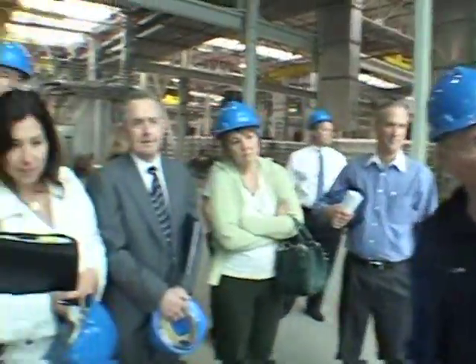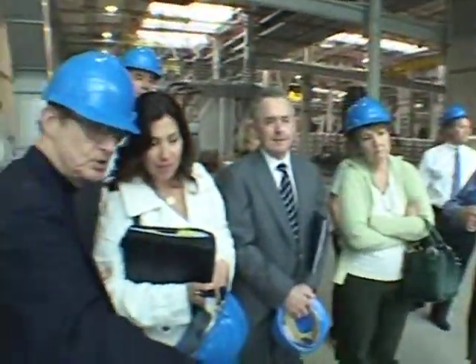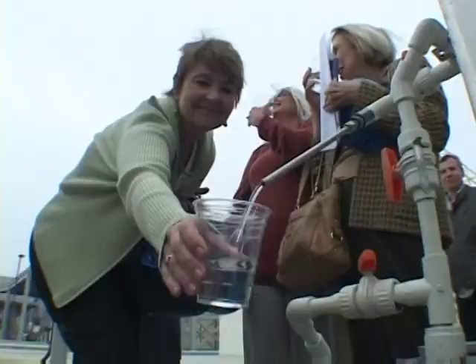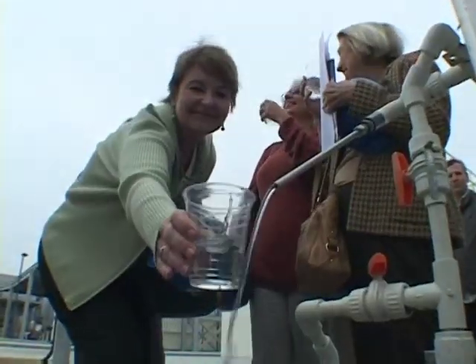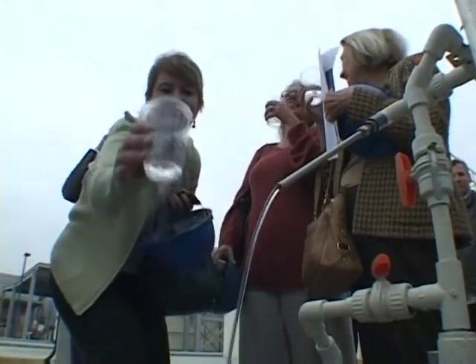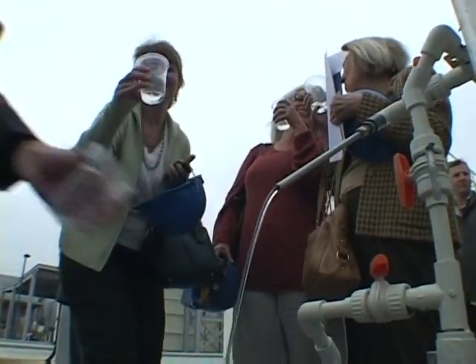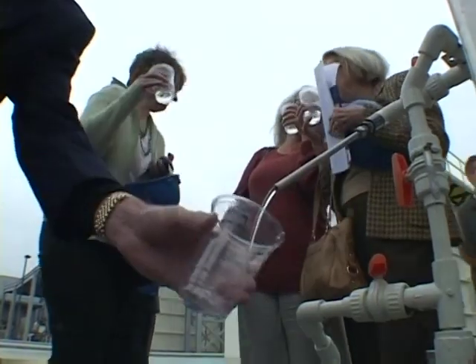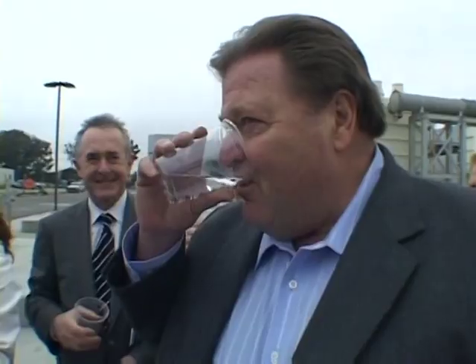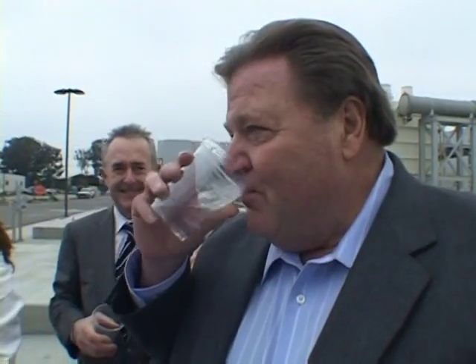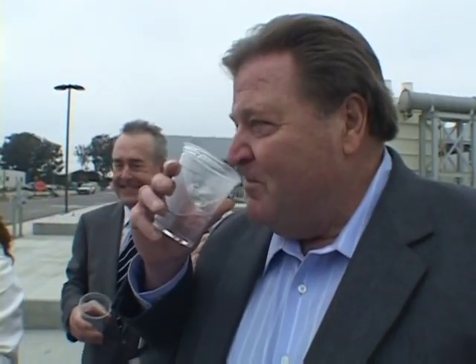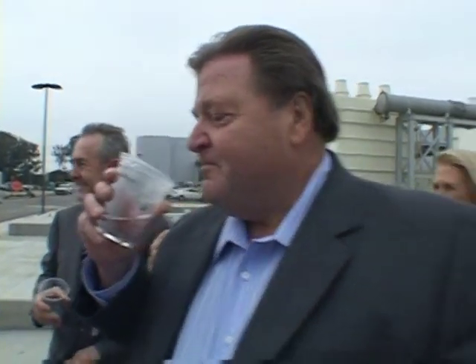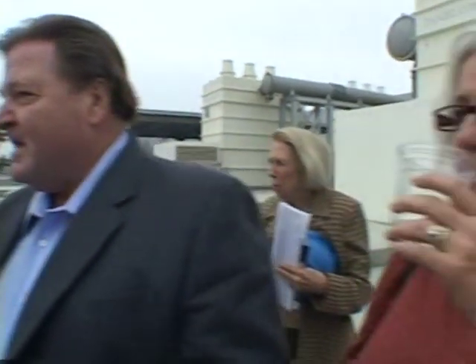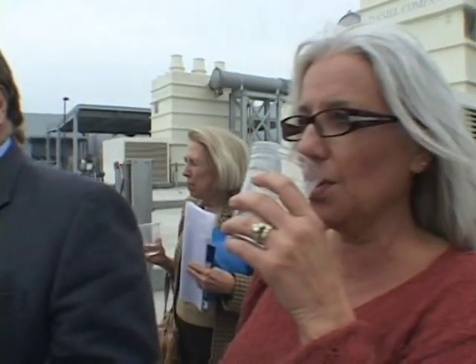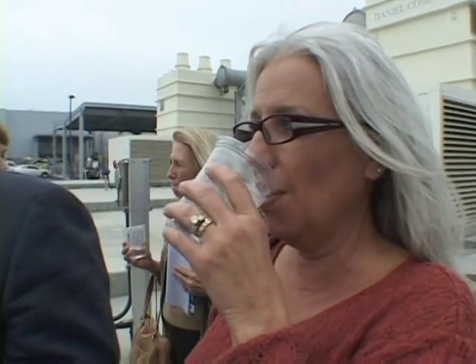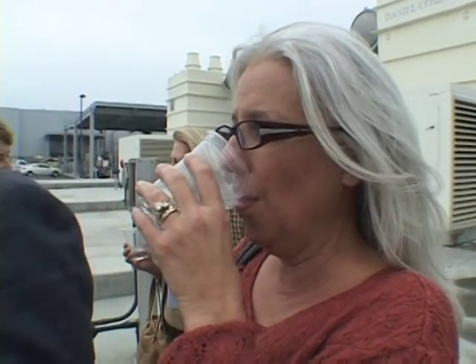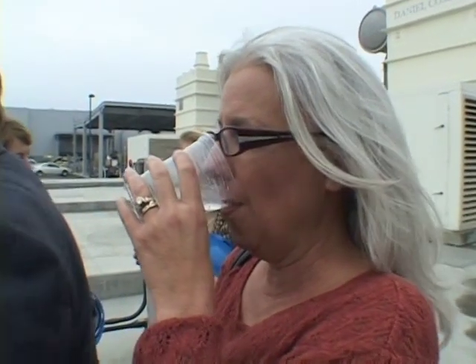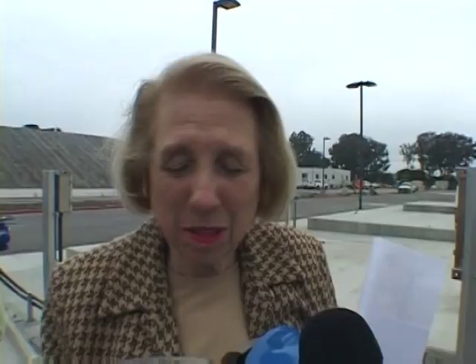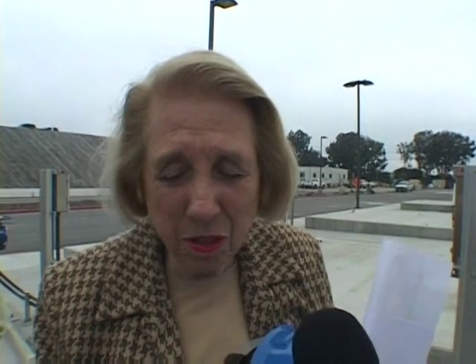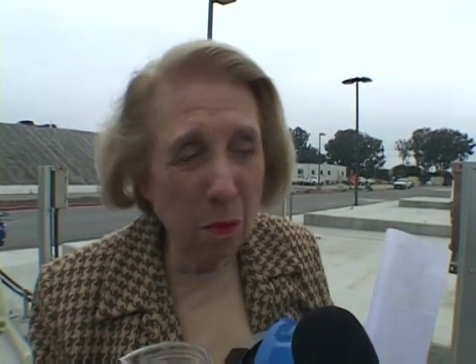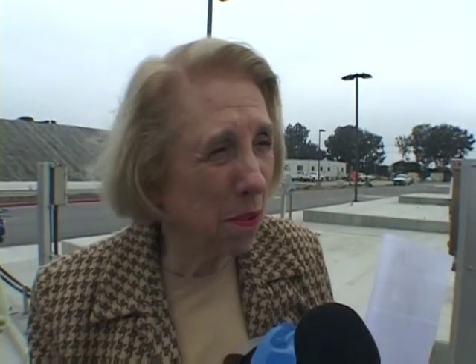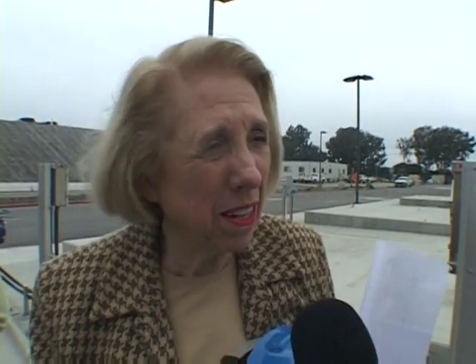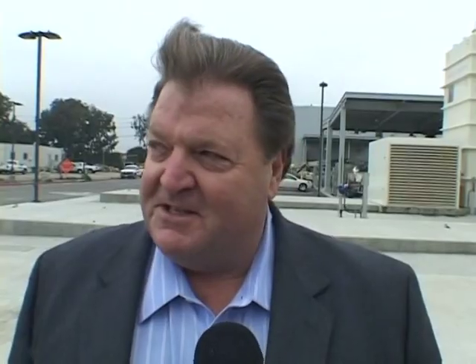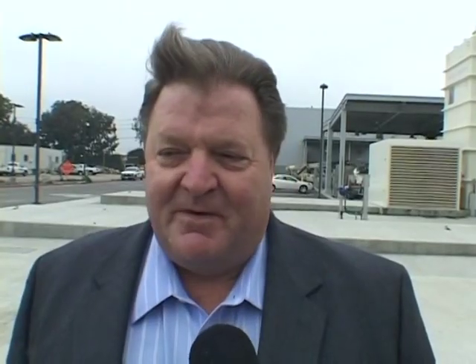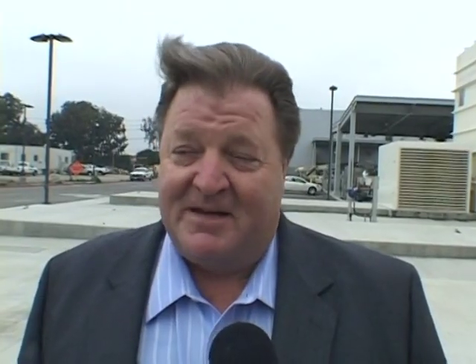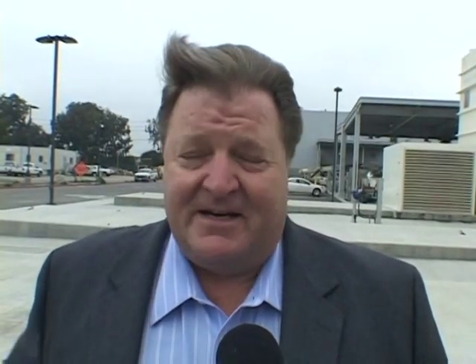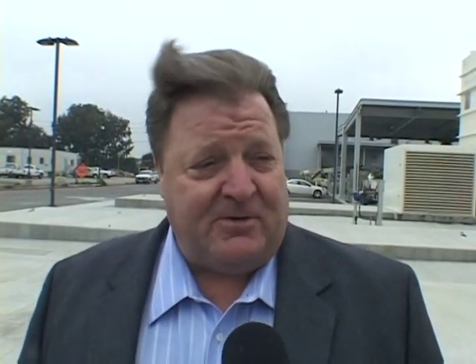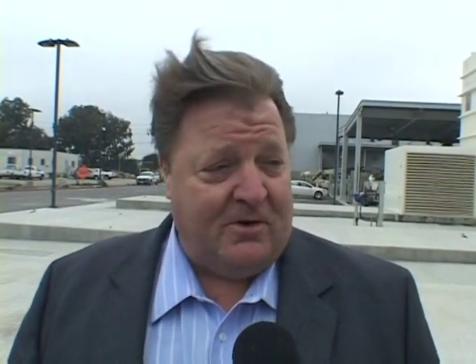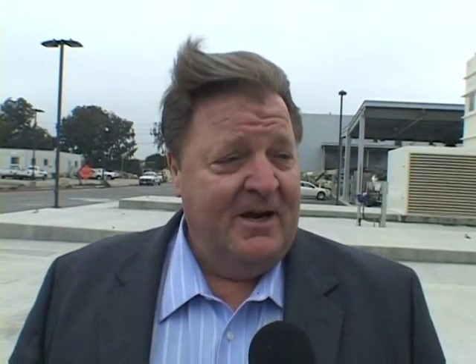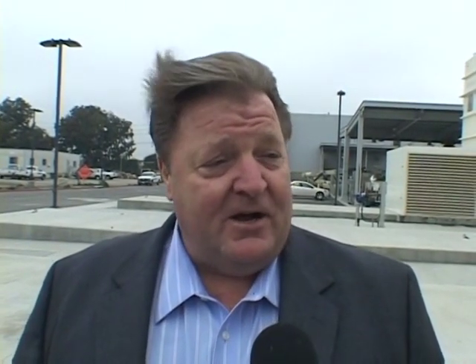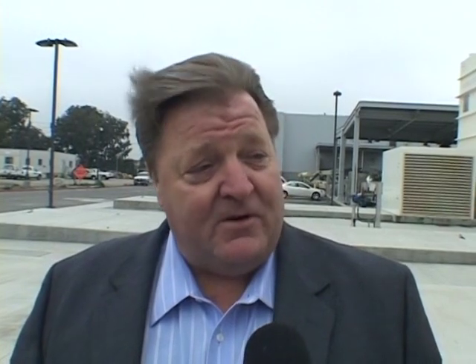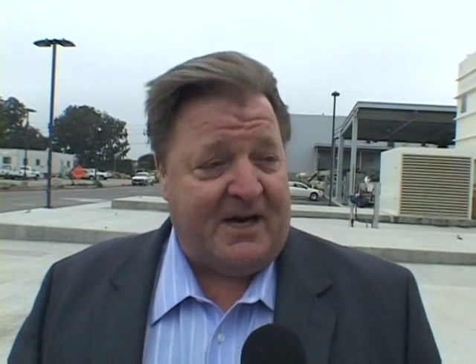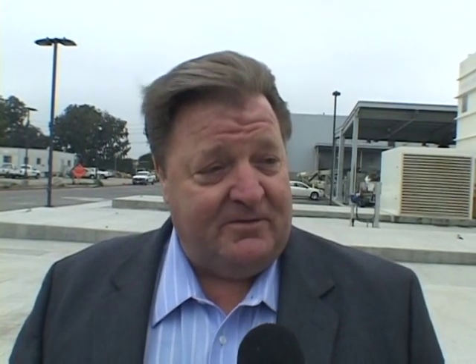To win over the public, the plant opens its doors daily for tours, visits which end, of course, with a tasting session. It's as good as any water I've ever had. This is basically an example to the world on how you can recycle sewage.